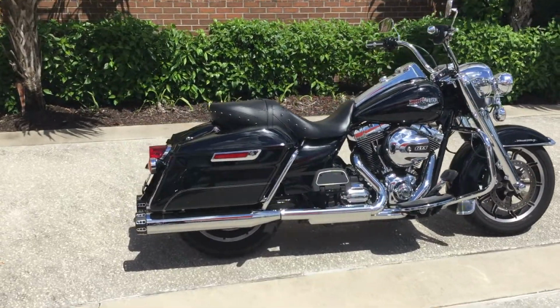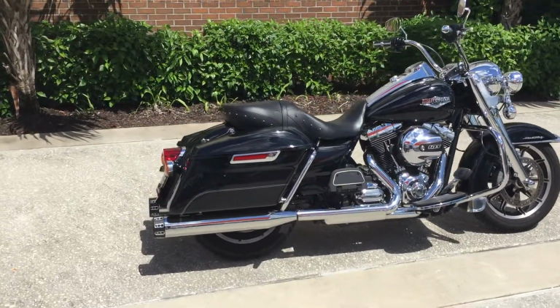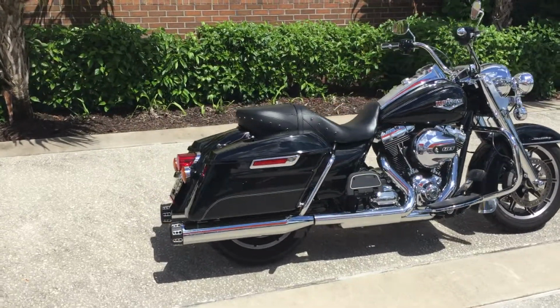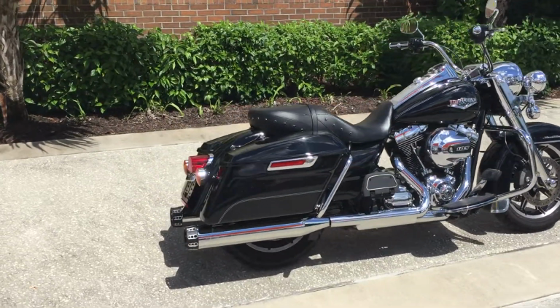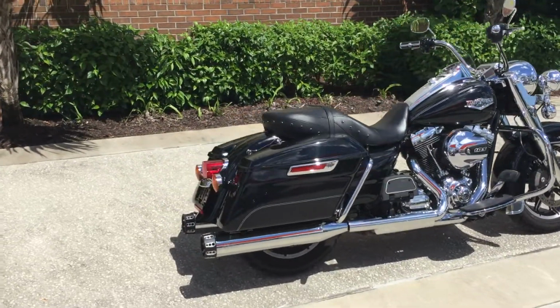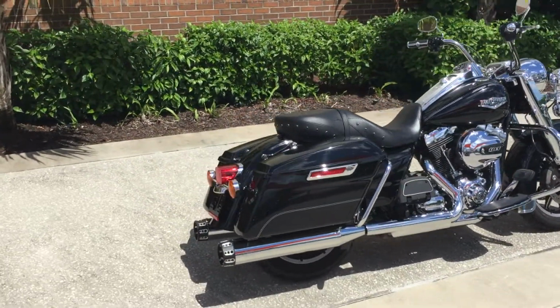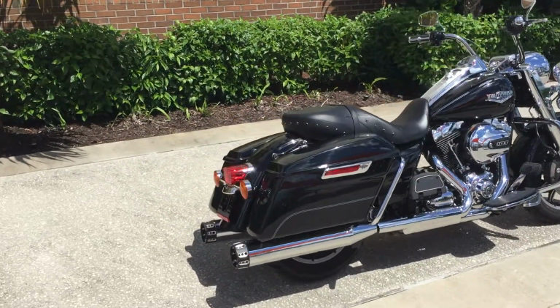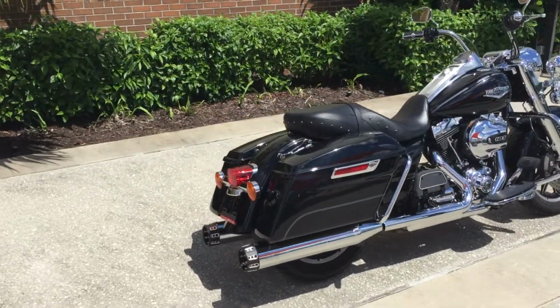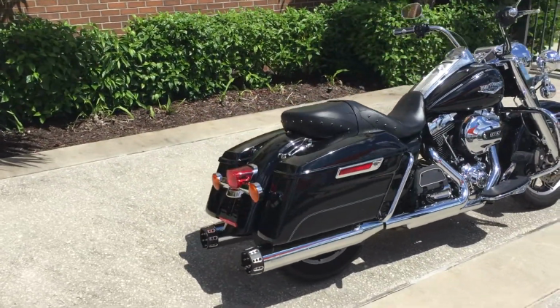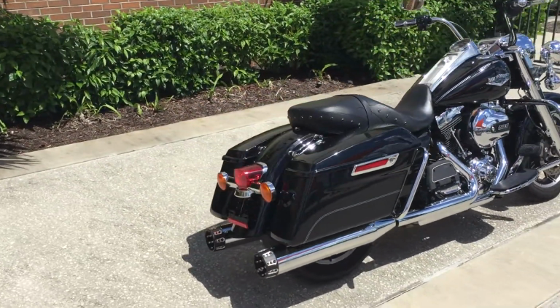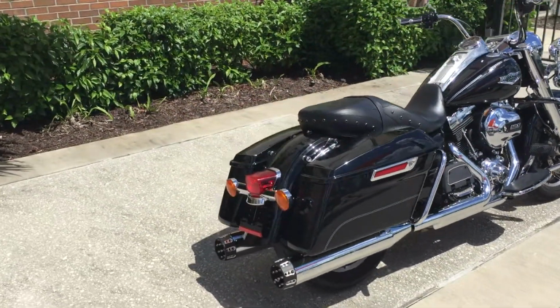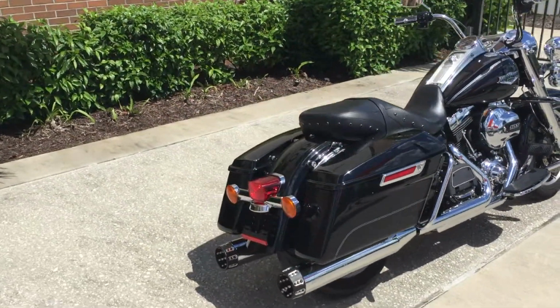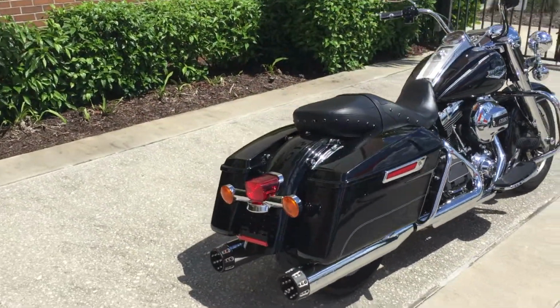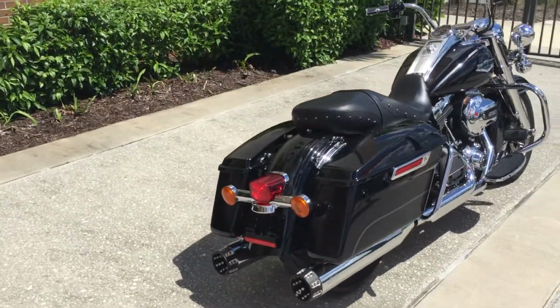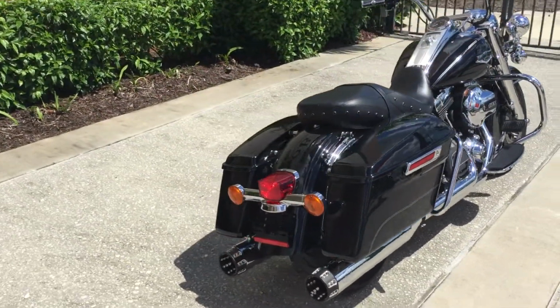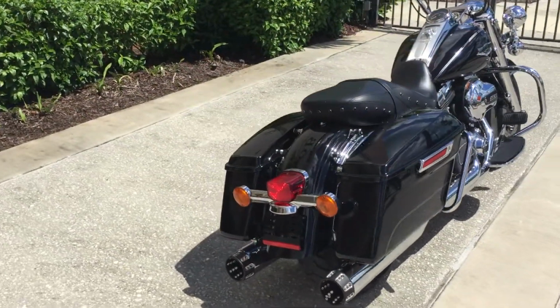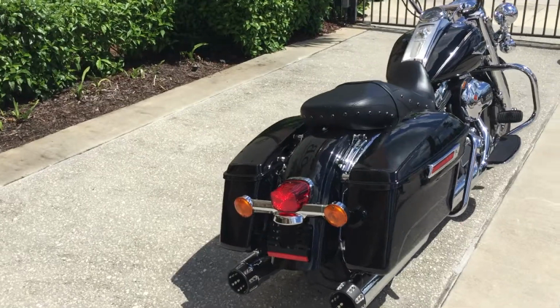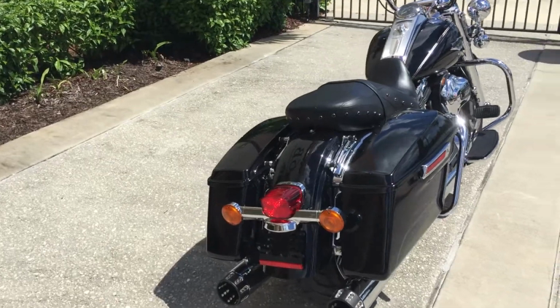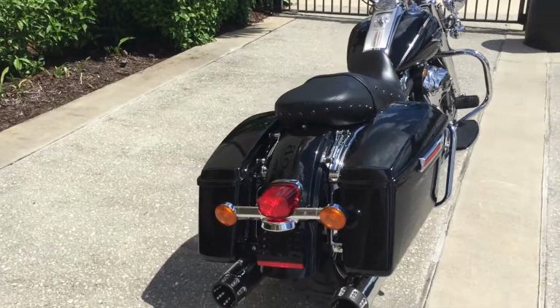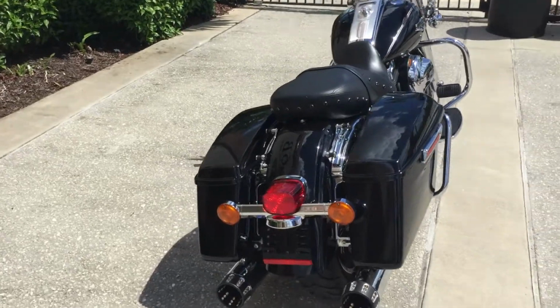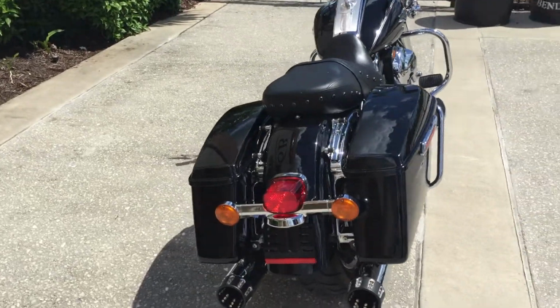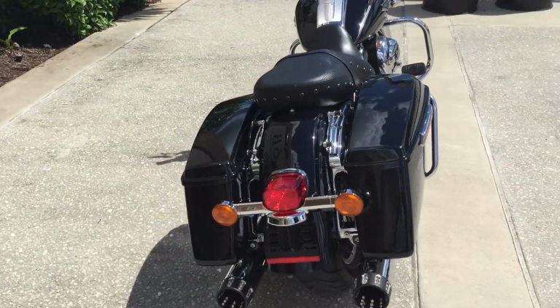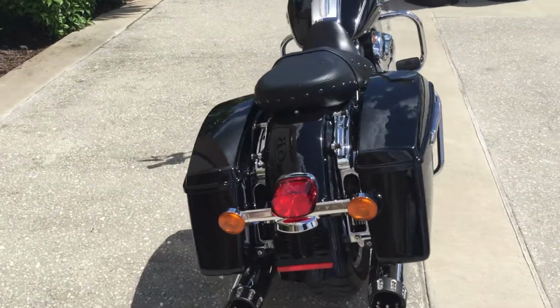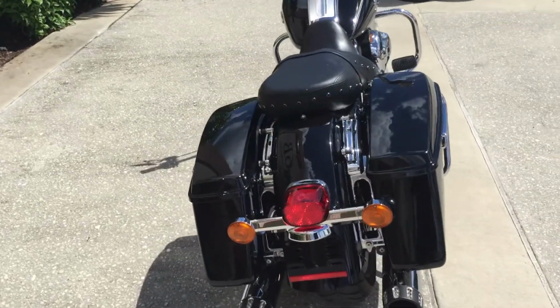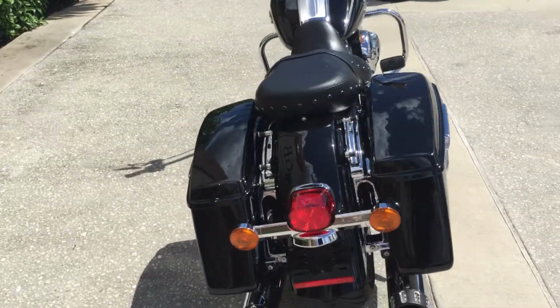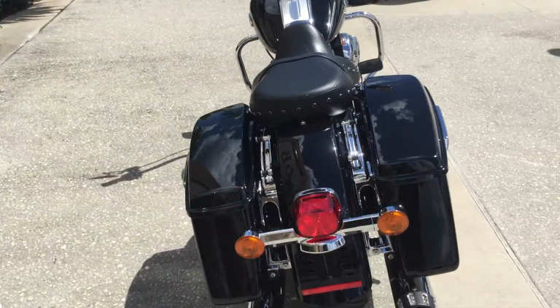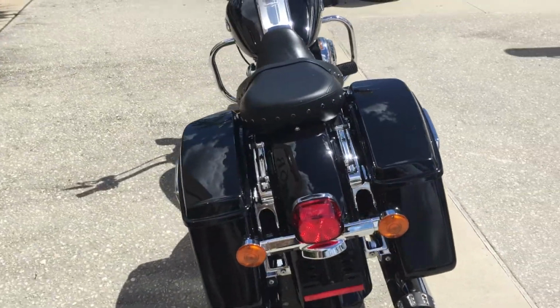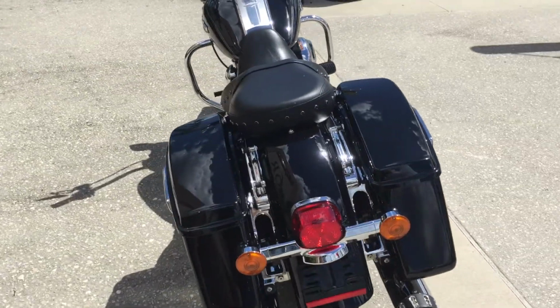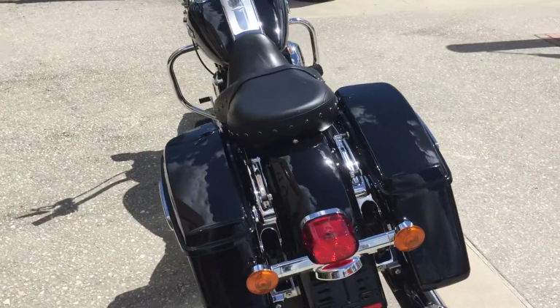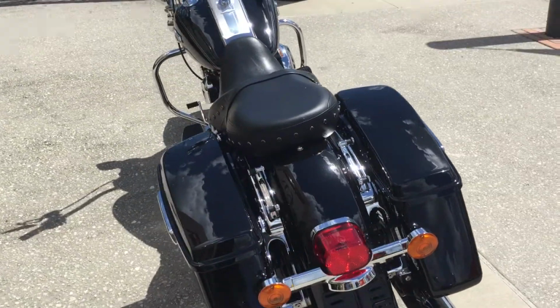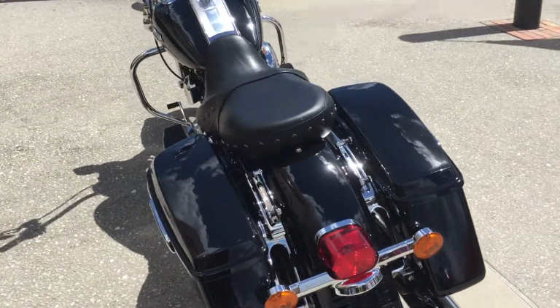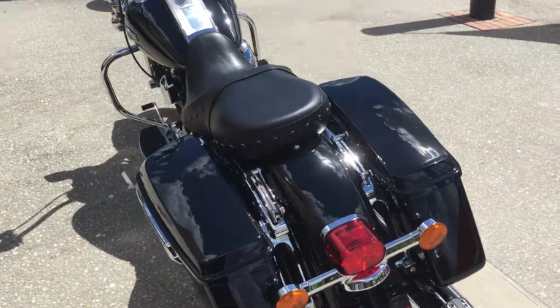Take a look at the back — it does have the detachable hardware on it. Maybe you want to add a backrest for your significant other.